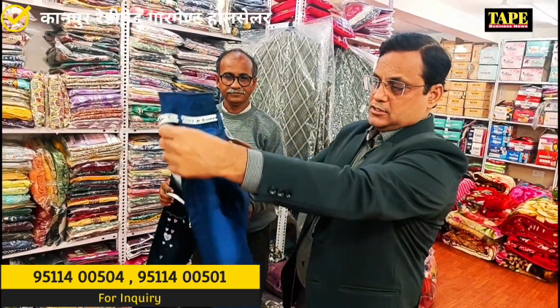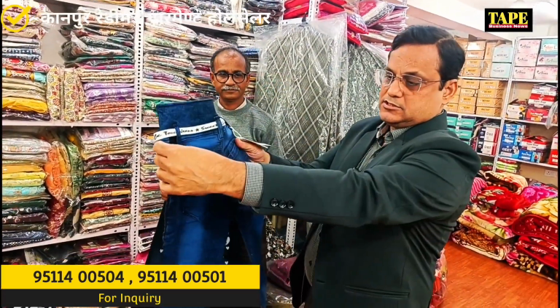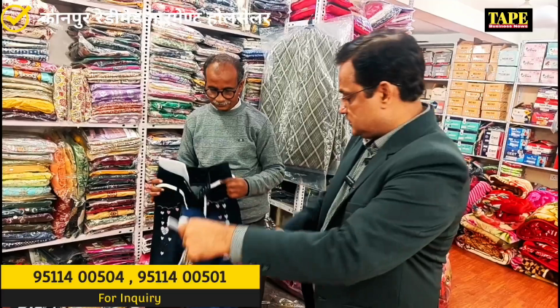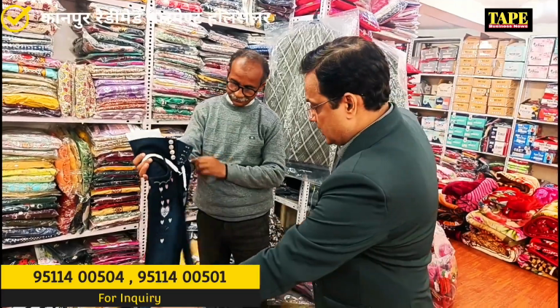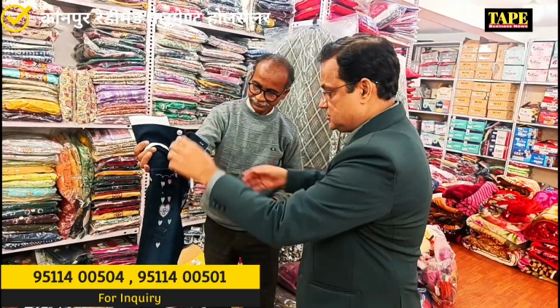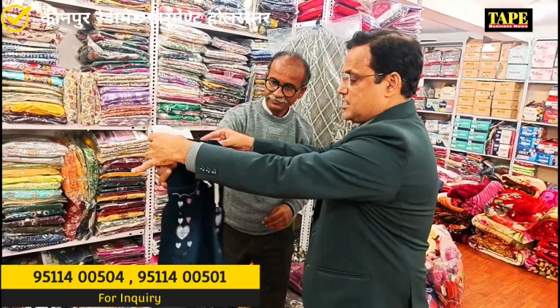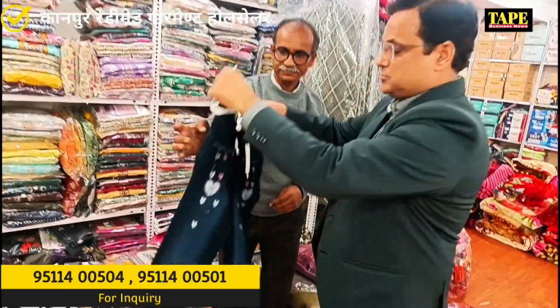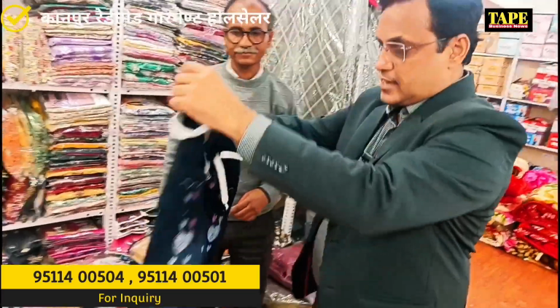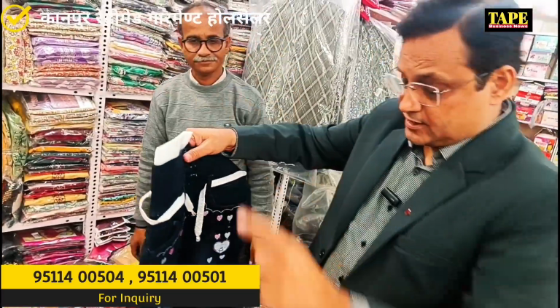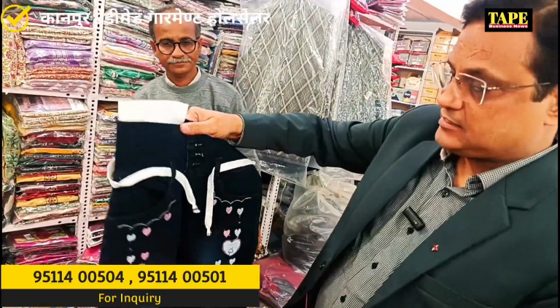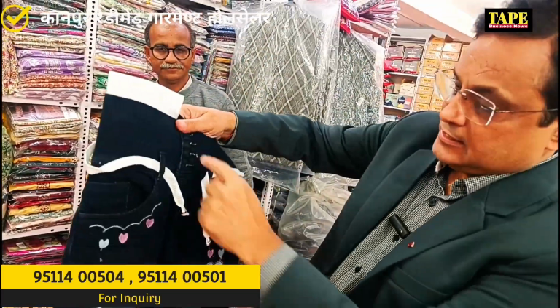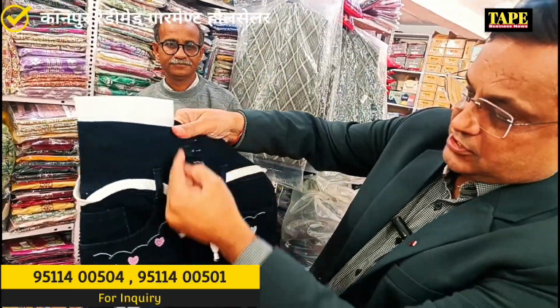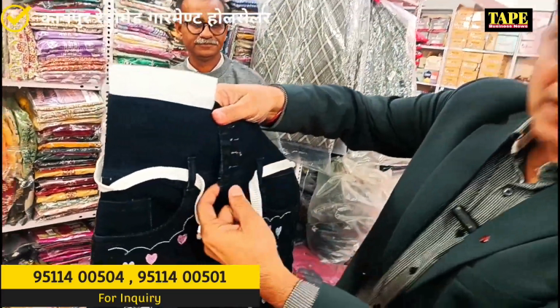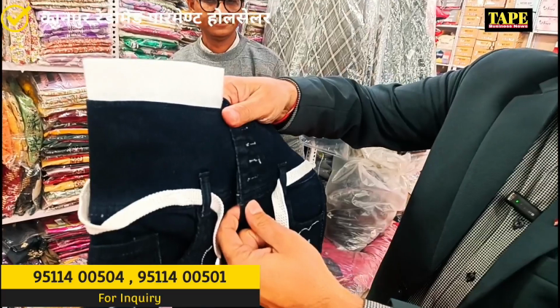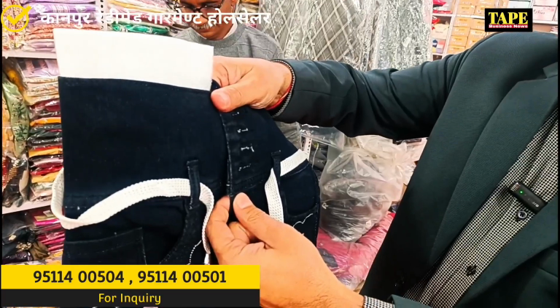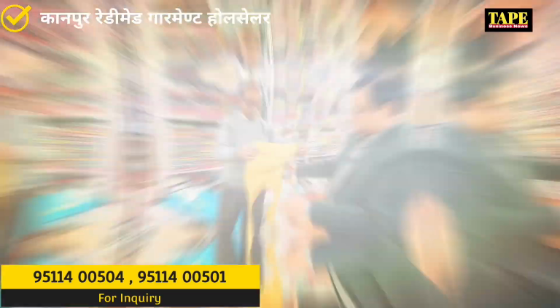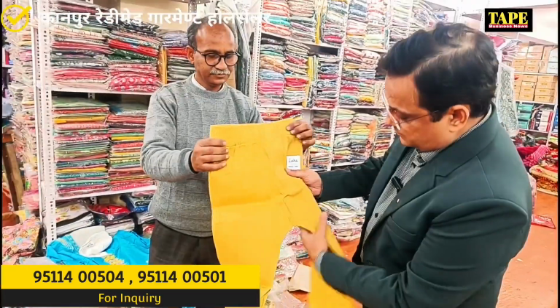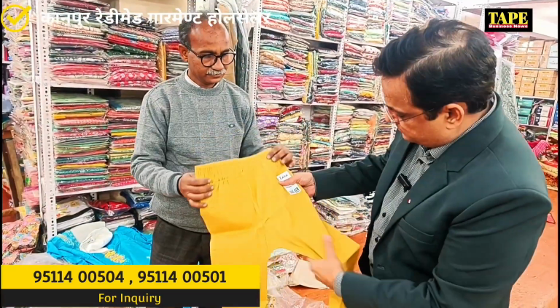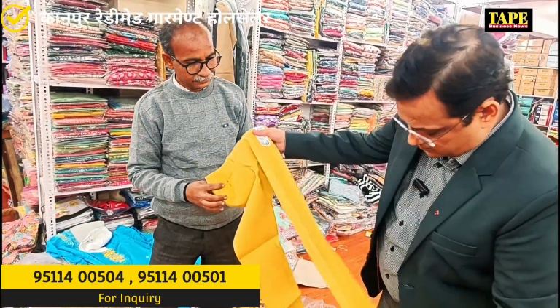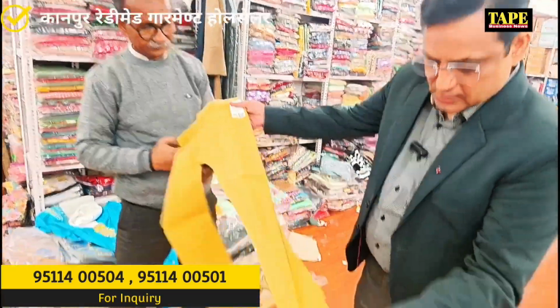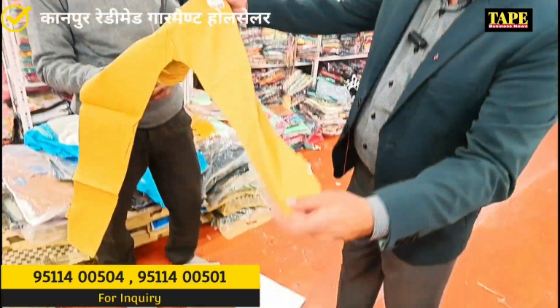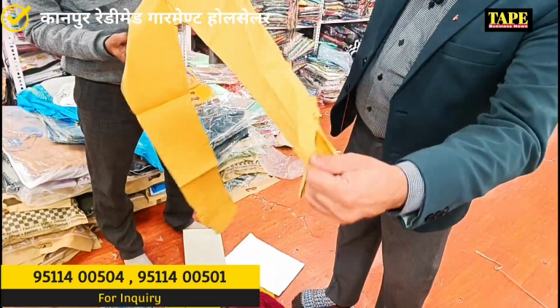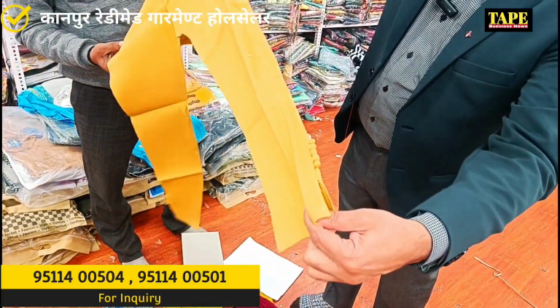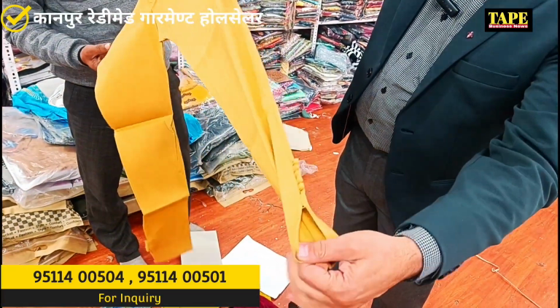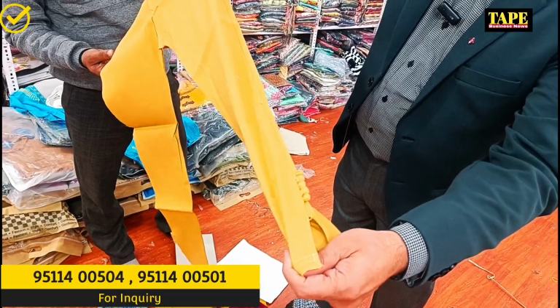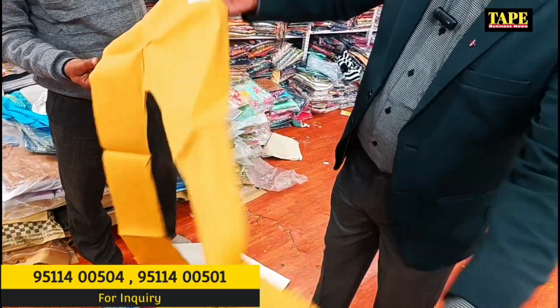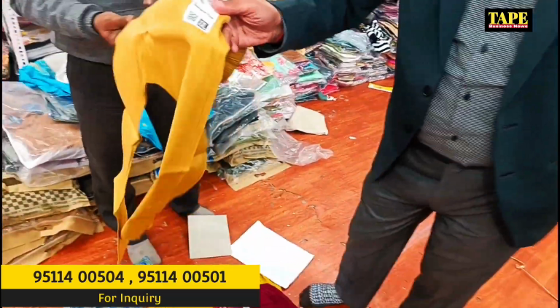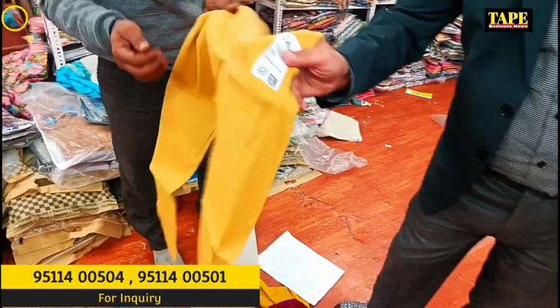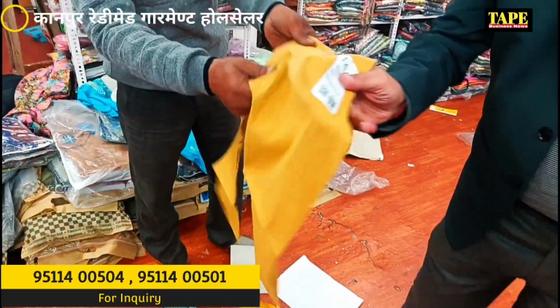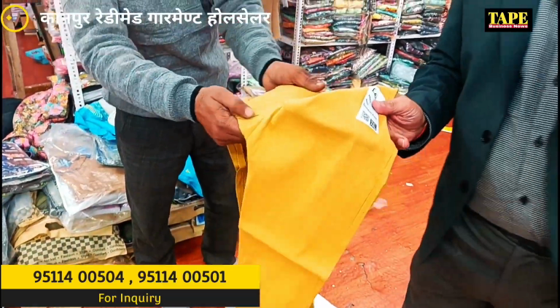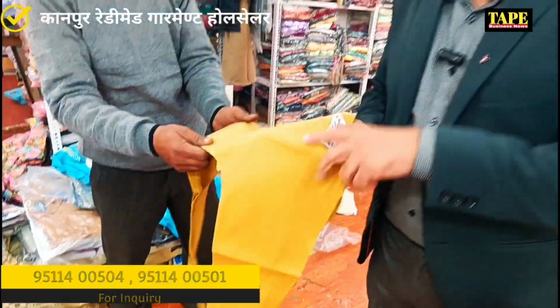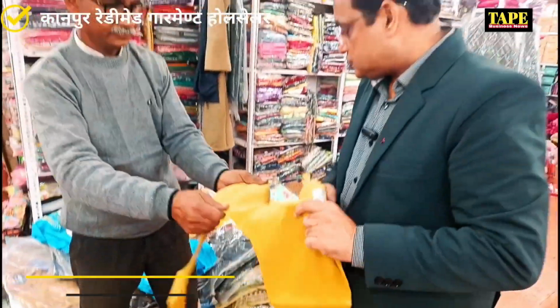We have girls' jeans. What's the difference? Look at the 4 buttons. We have pants. We have minor detail. We have many colors — we pair them.